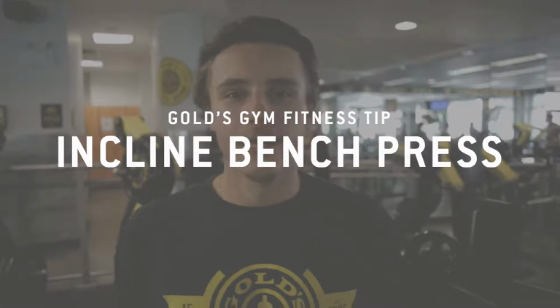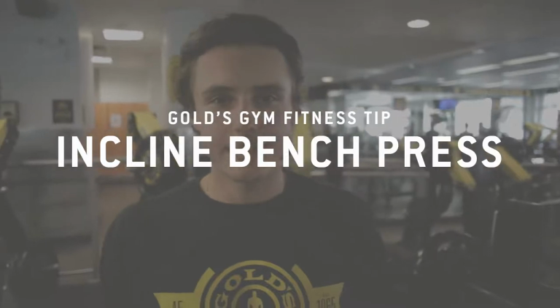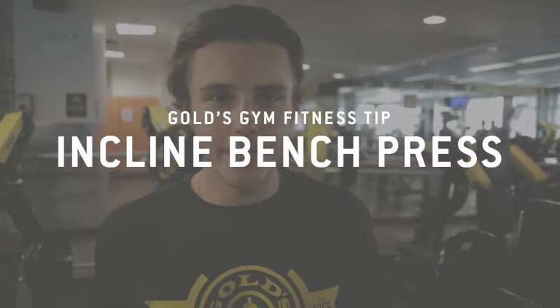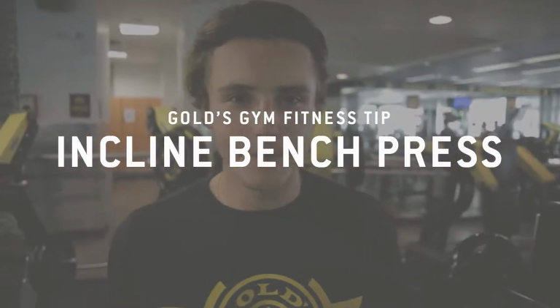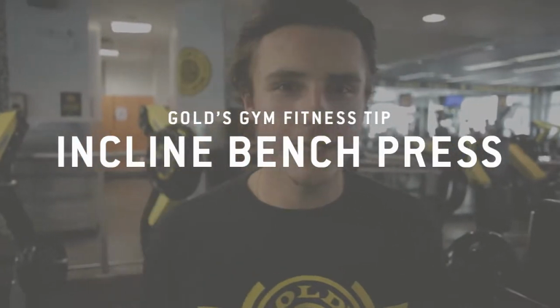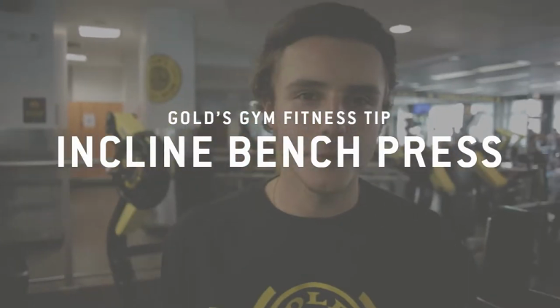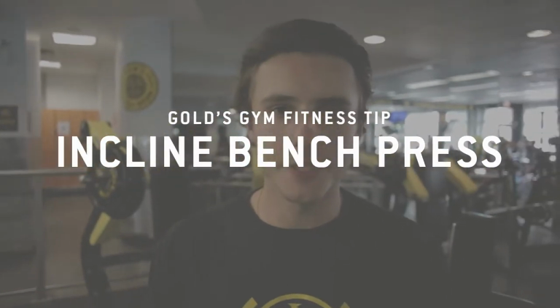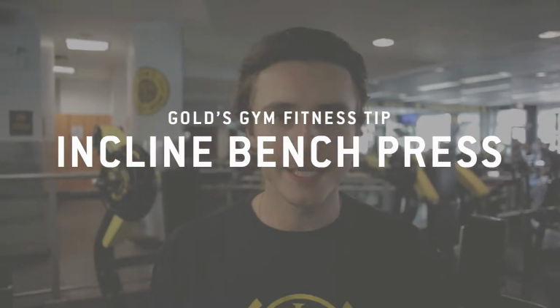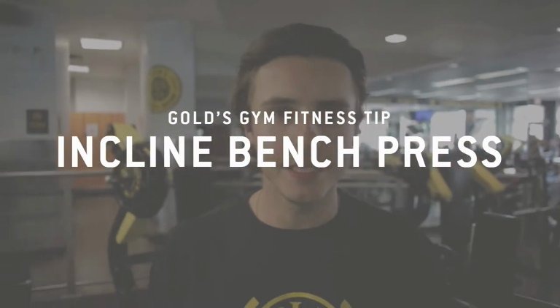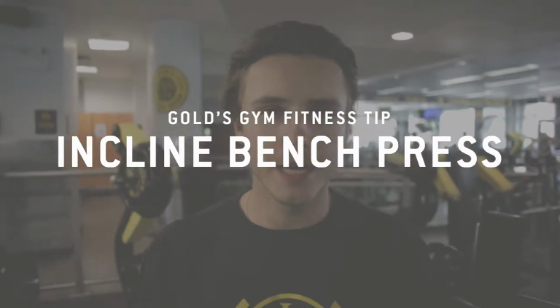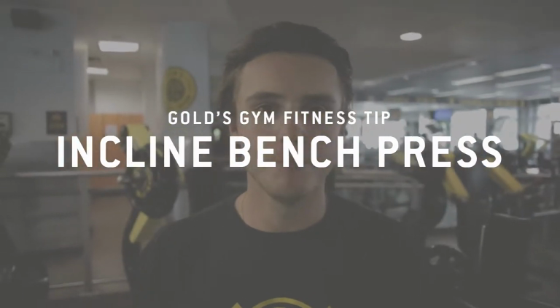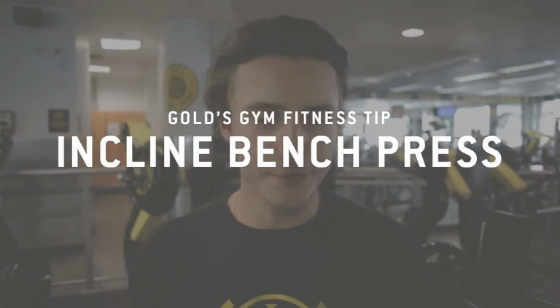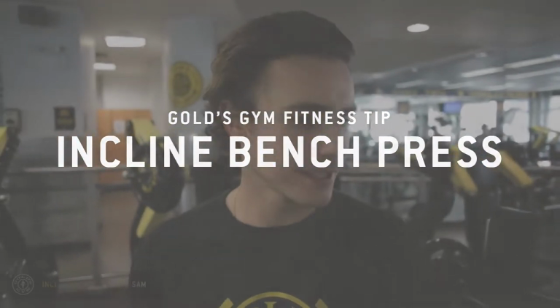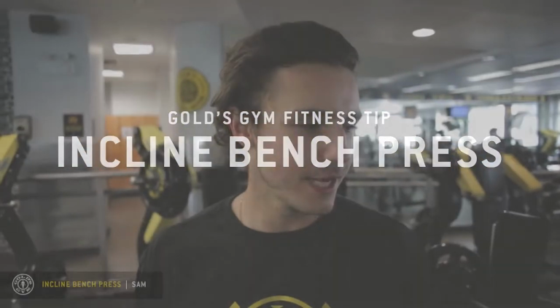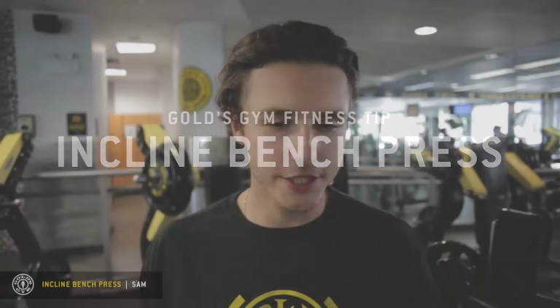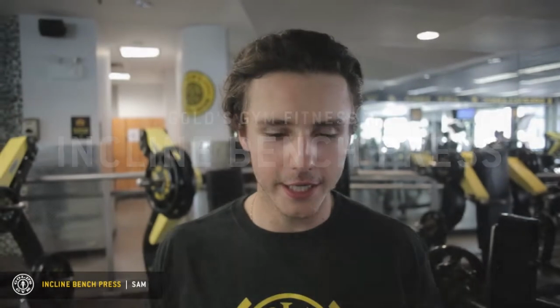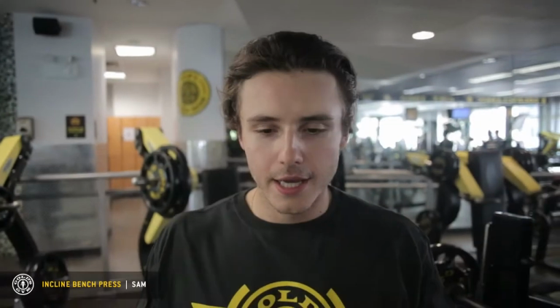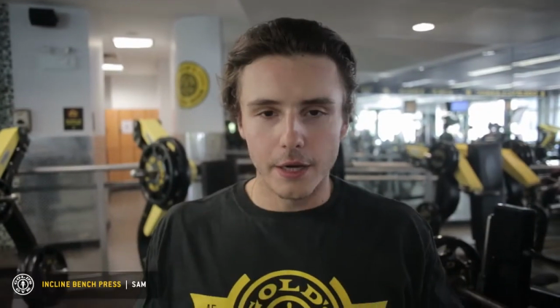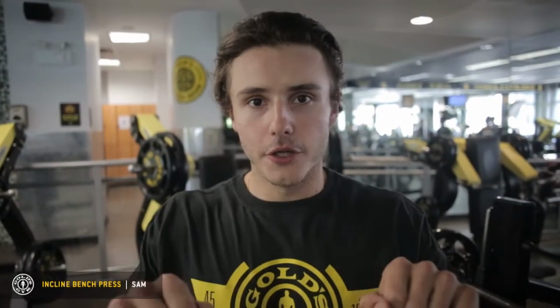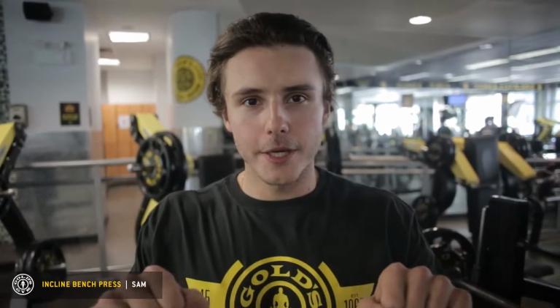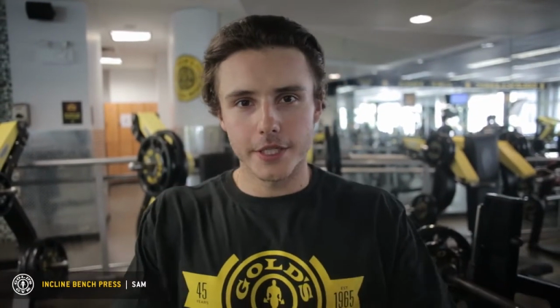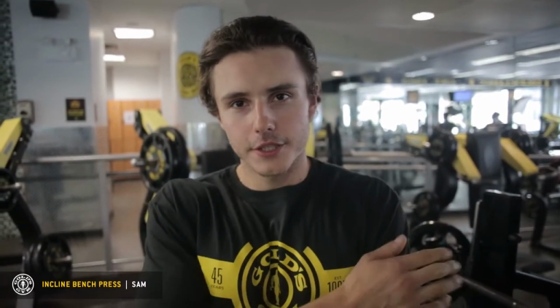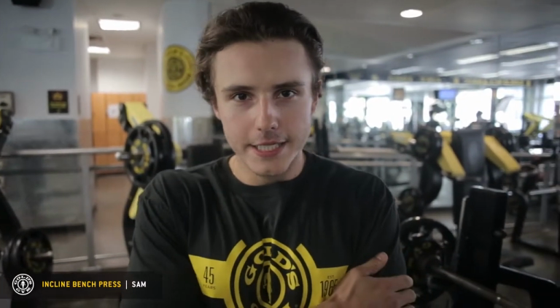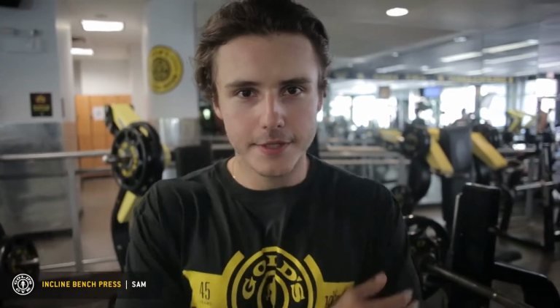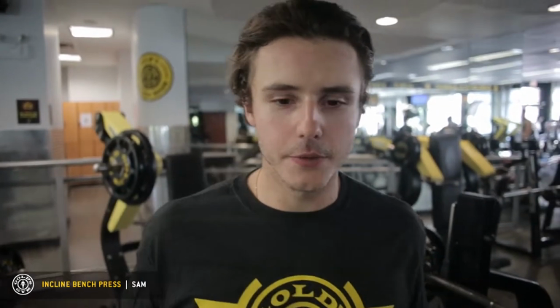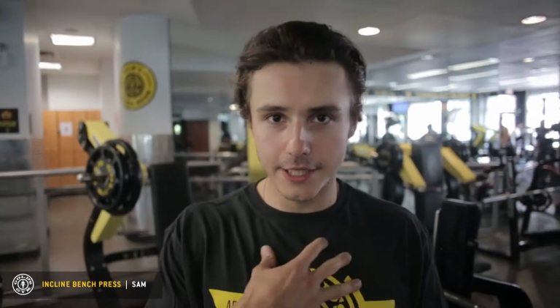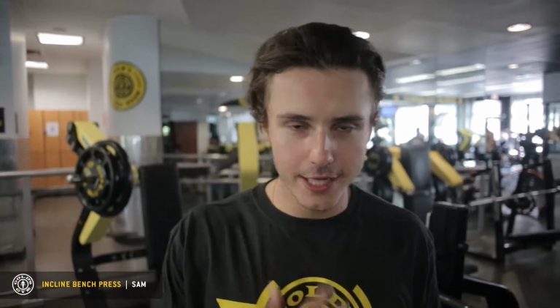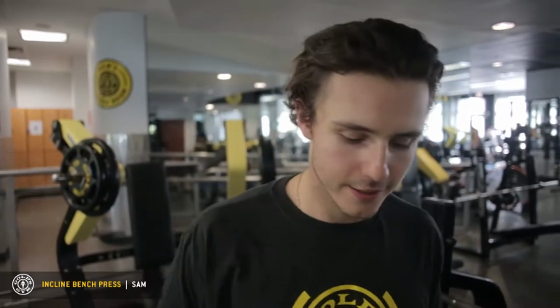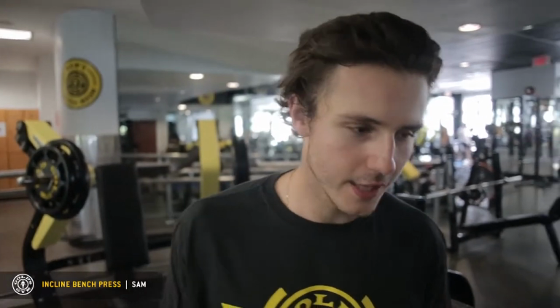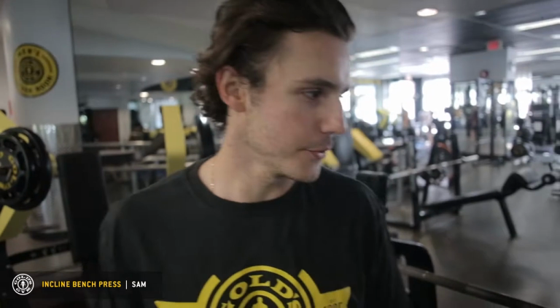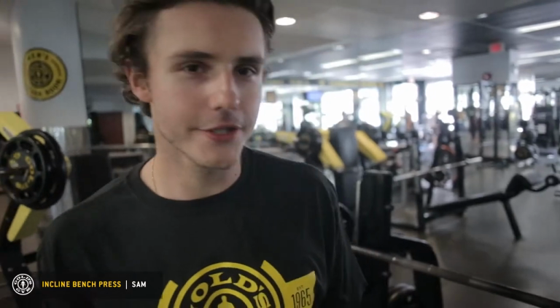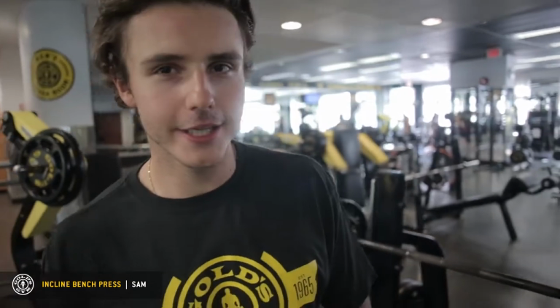Hey guys, my name is Sam Sutter and we're going to do some incline bench press. We're going to do close grips, so we're going to target the triceps as well as the inner chest. So we'll get started here.